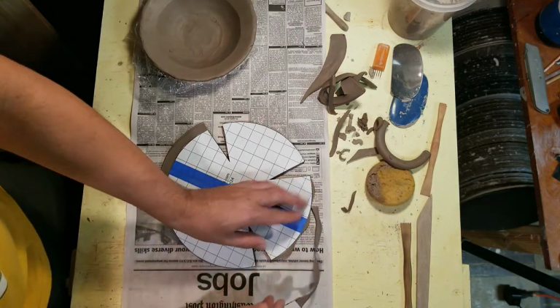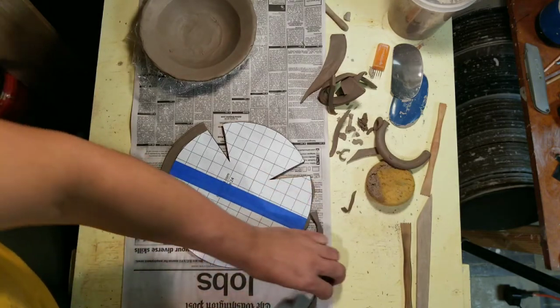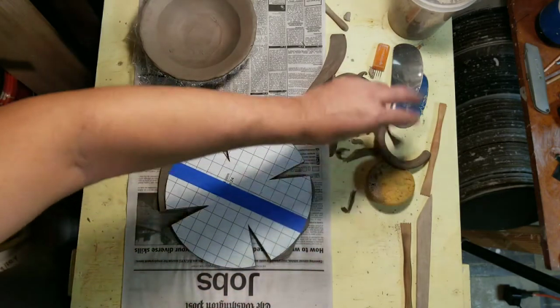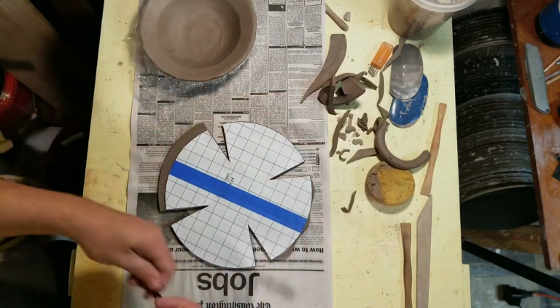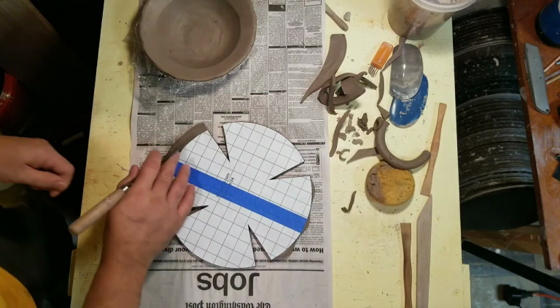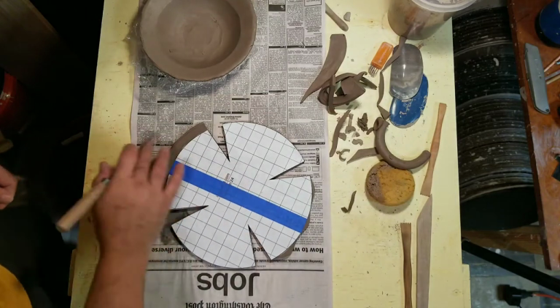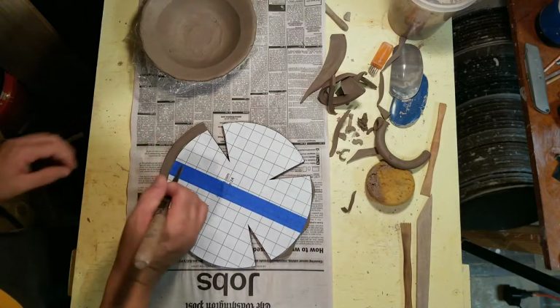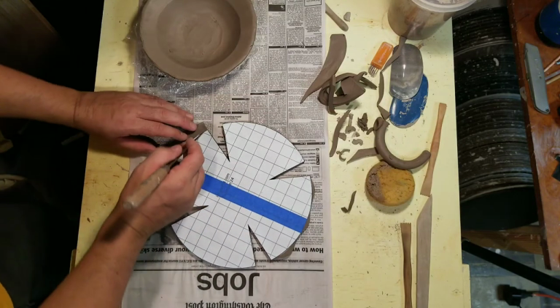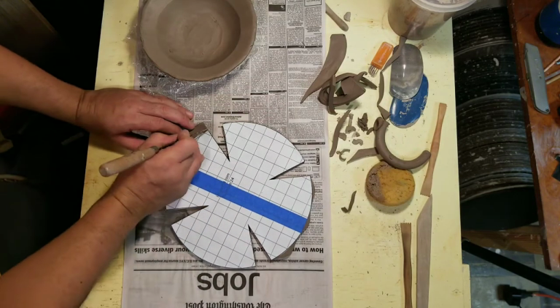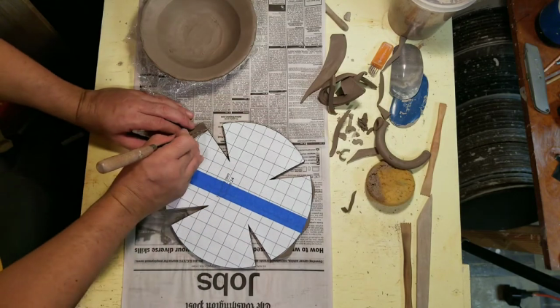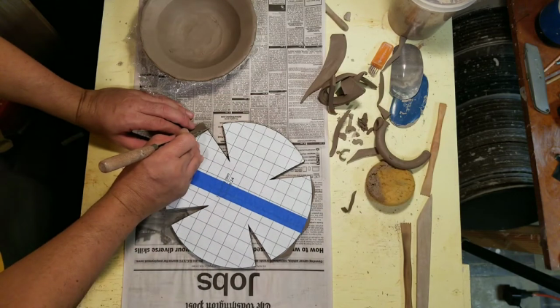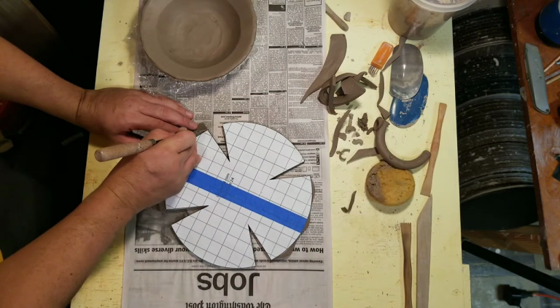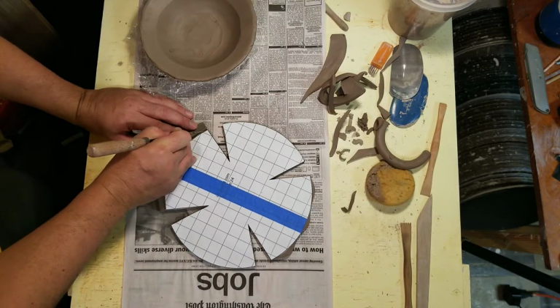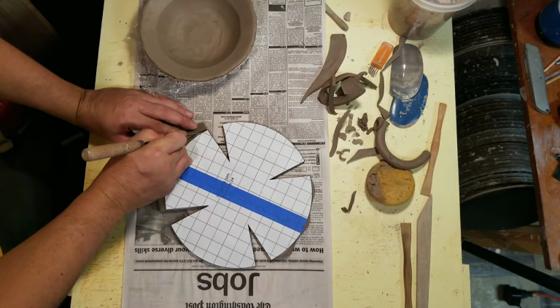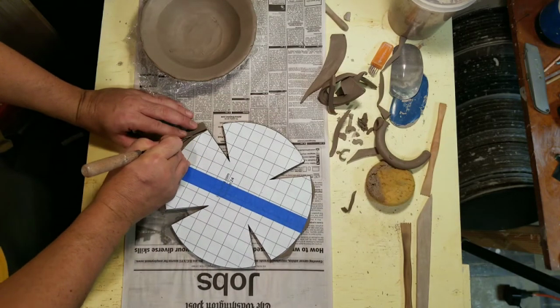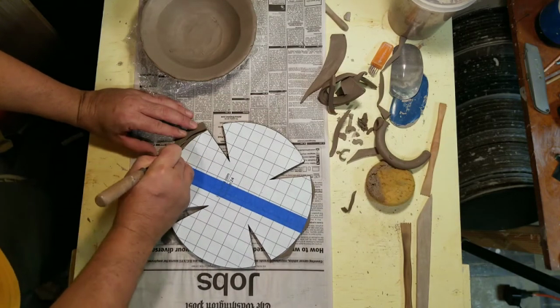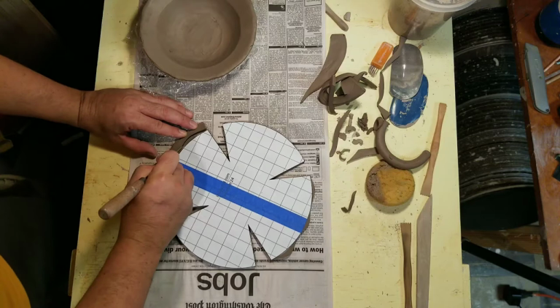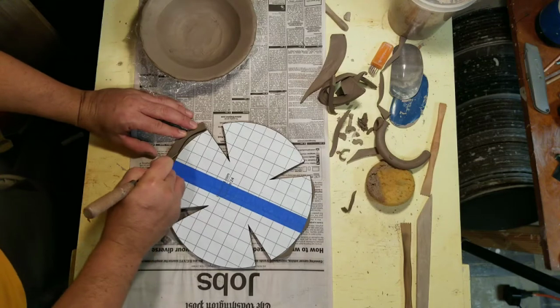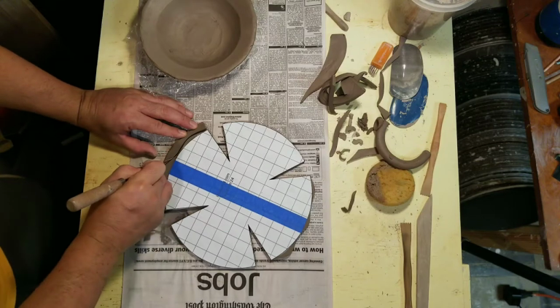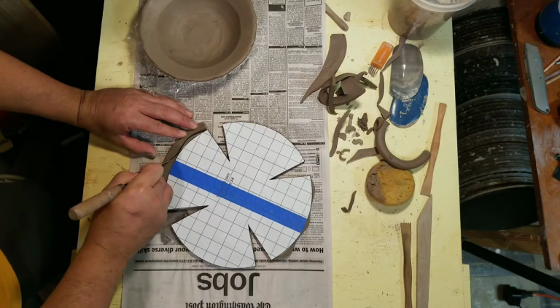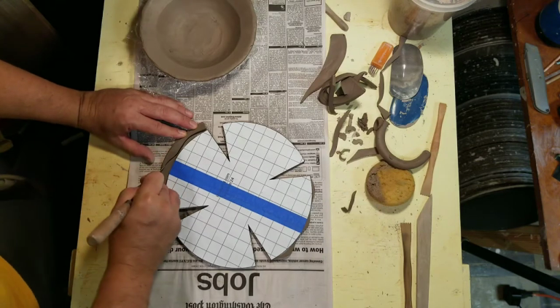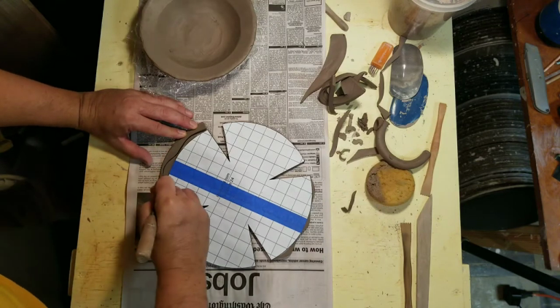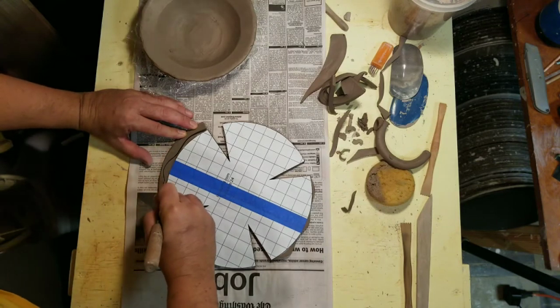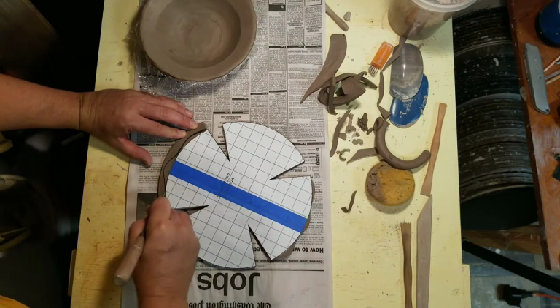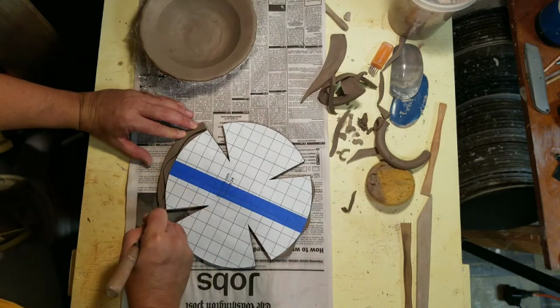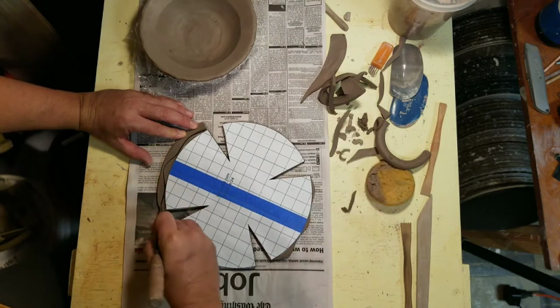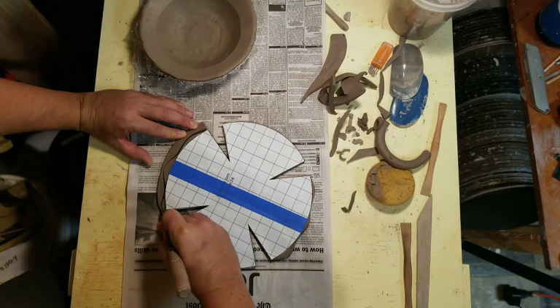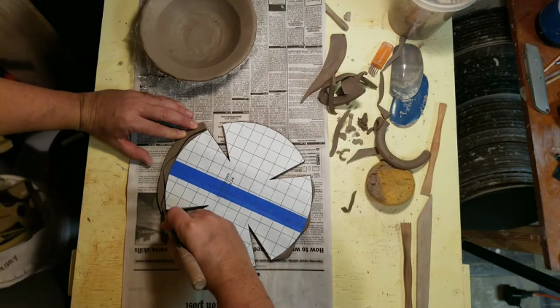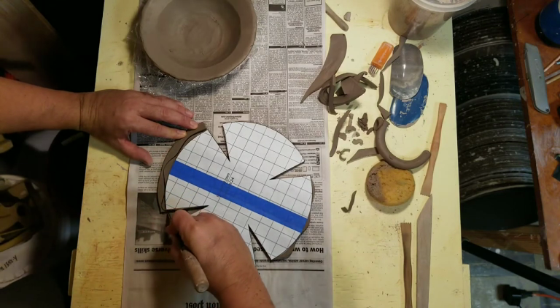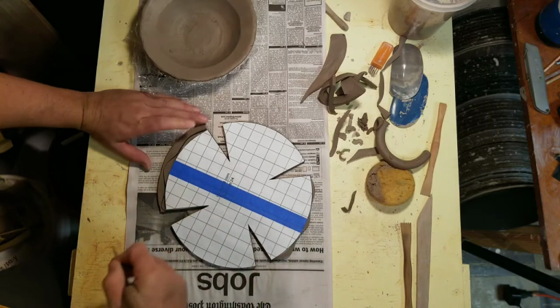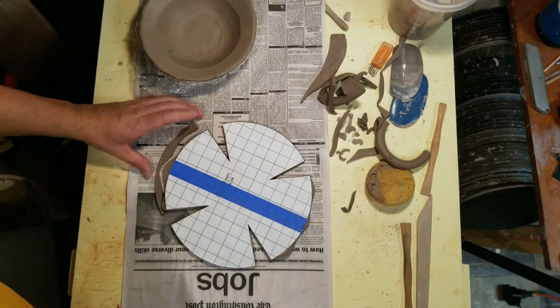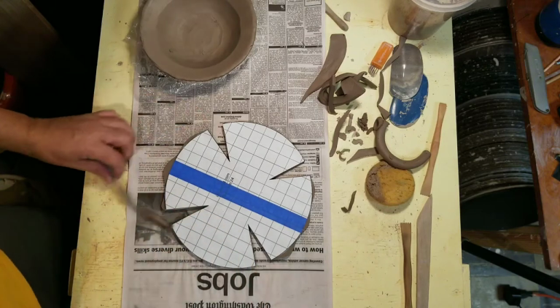And I'm going to repeat that on this side.